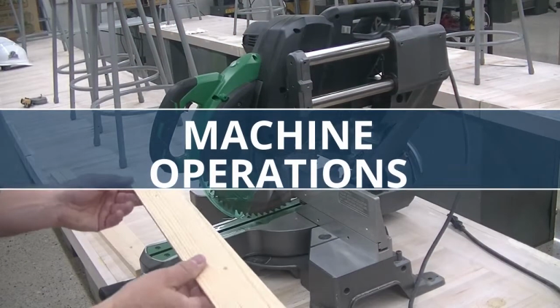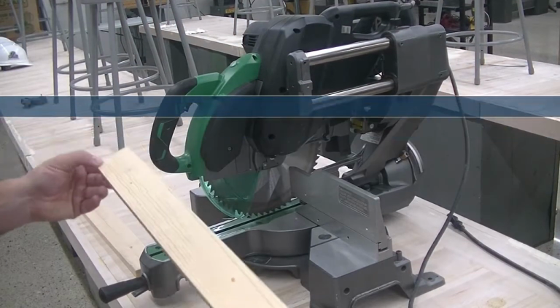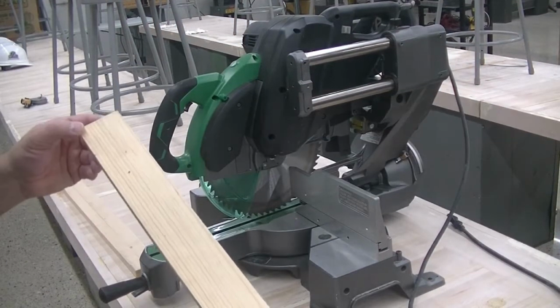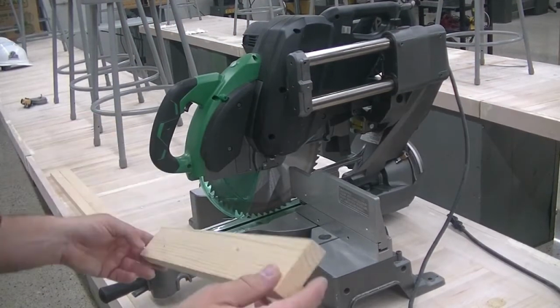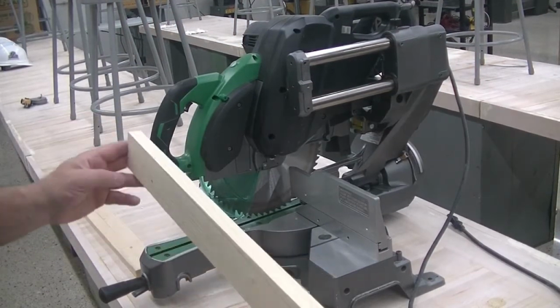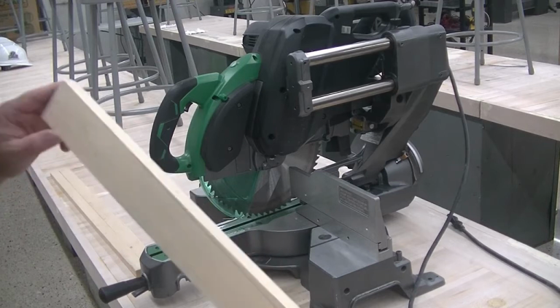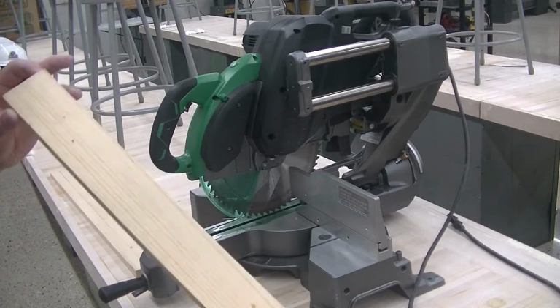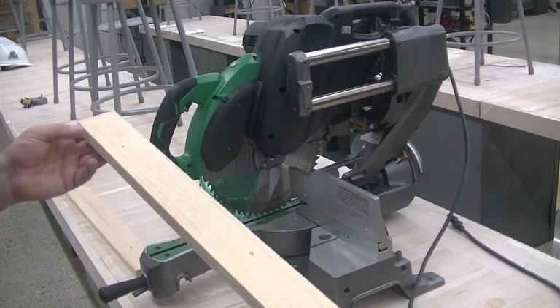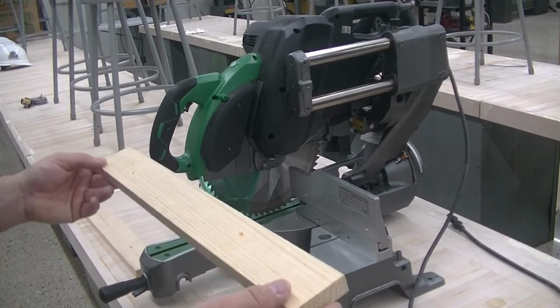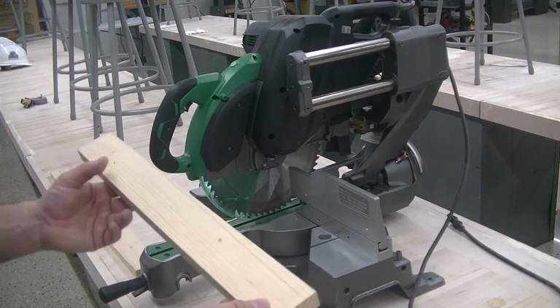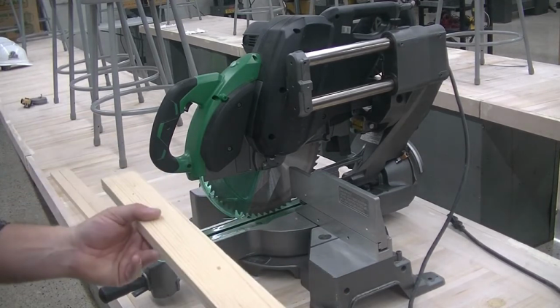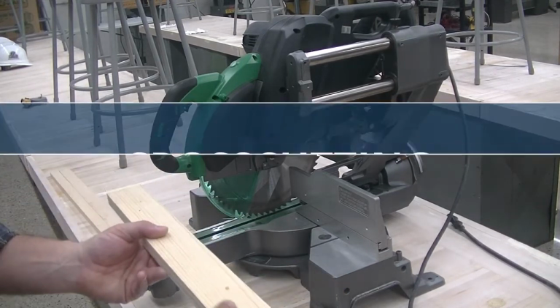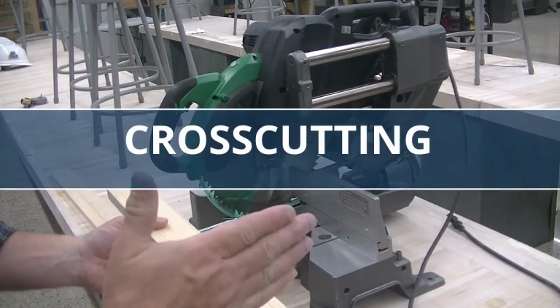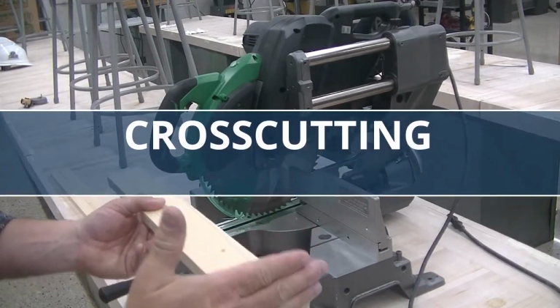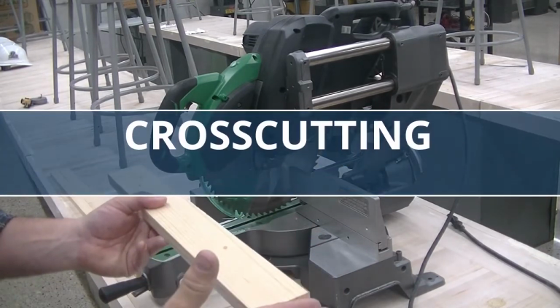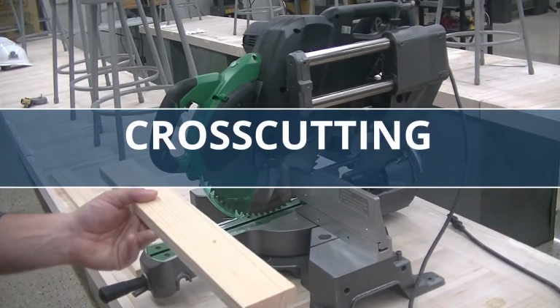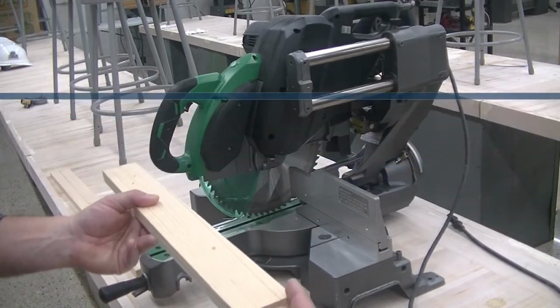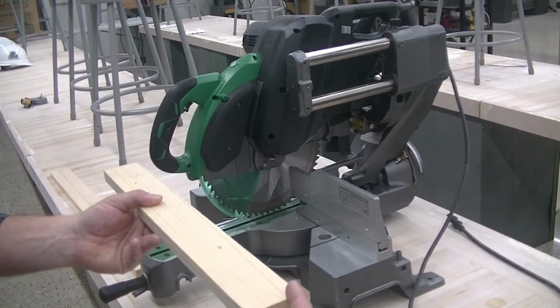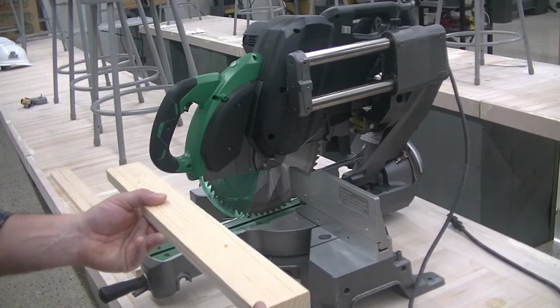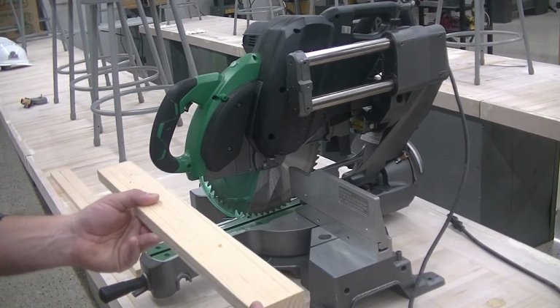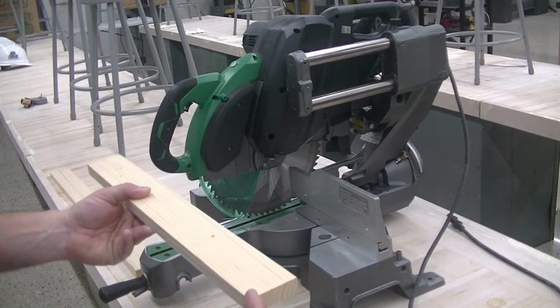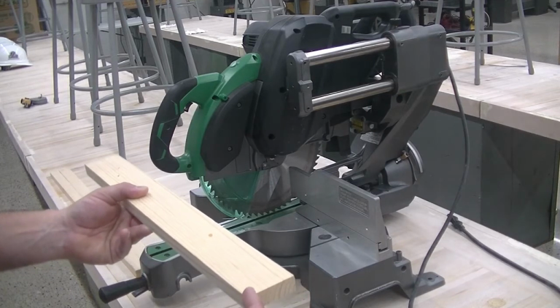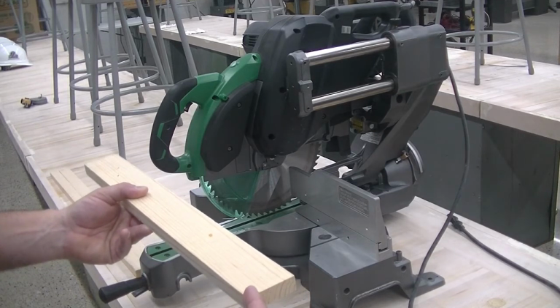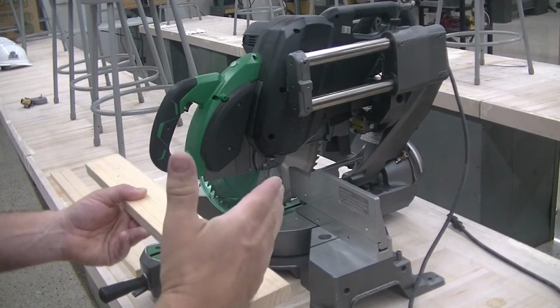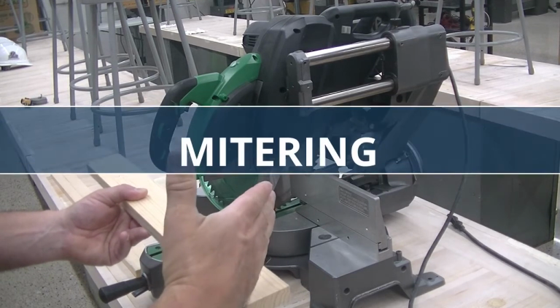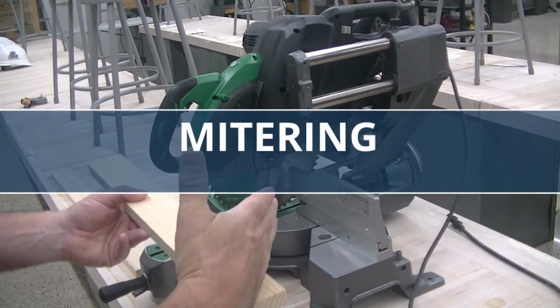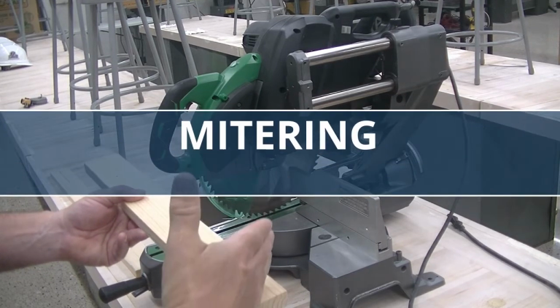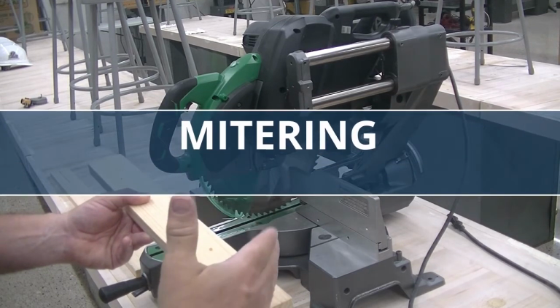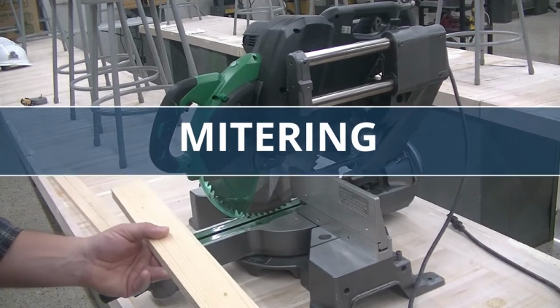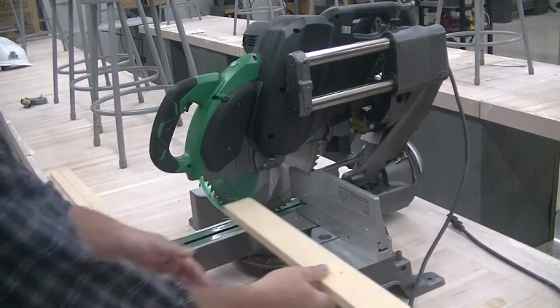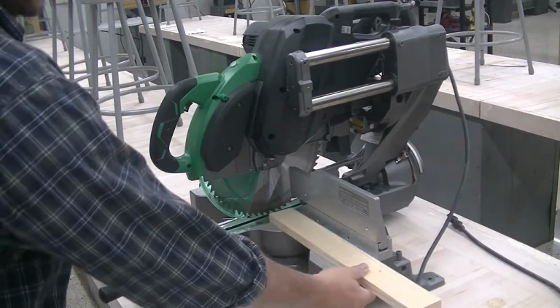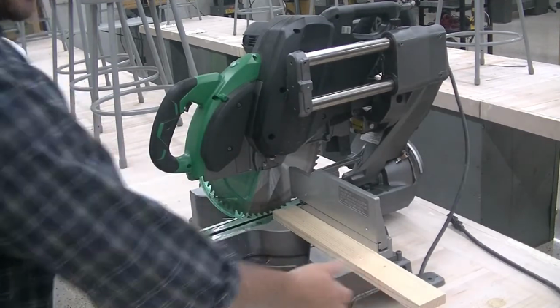There are two operations that you'll be completing on the sliding power miter saw. You'll be cross-cutting — cutting across the material's grain. And you'll also be mitering — cutting the material at an angle.